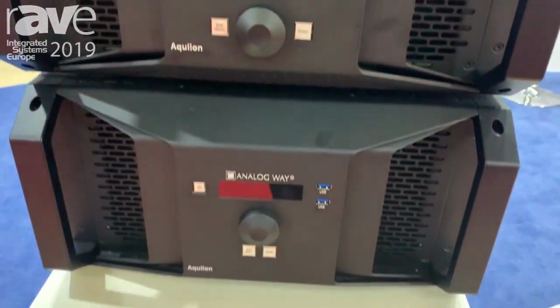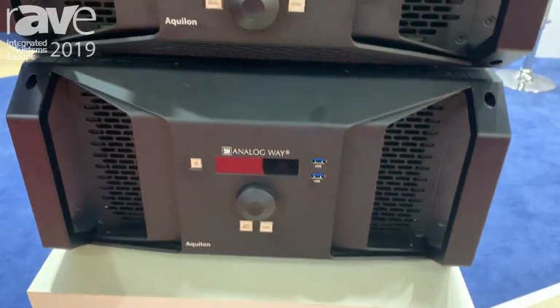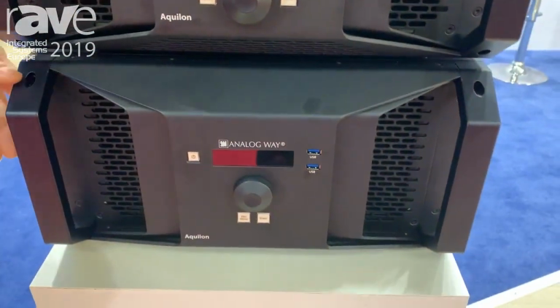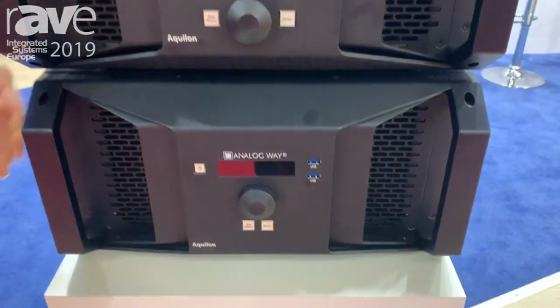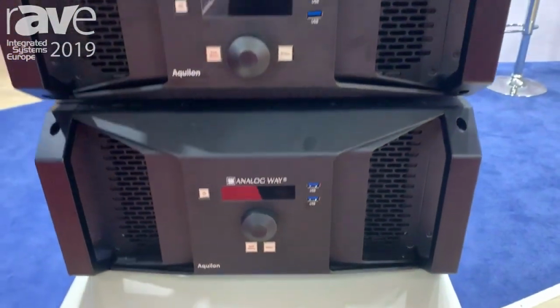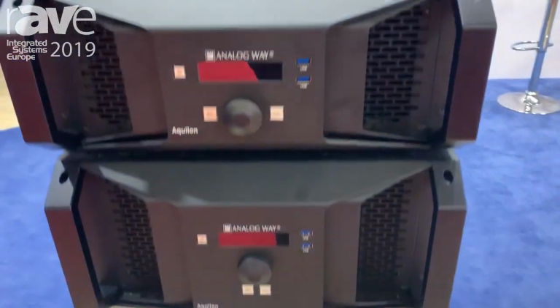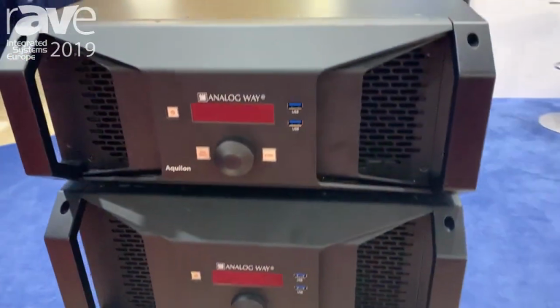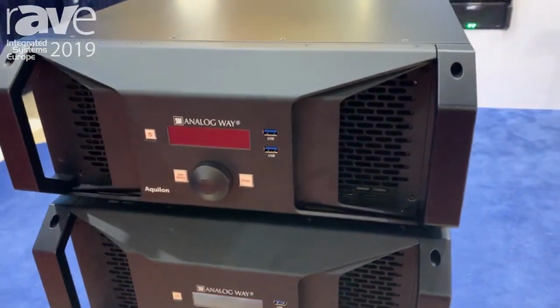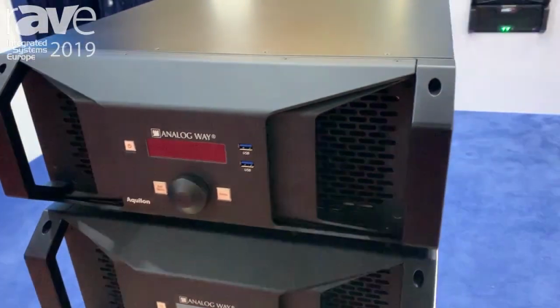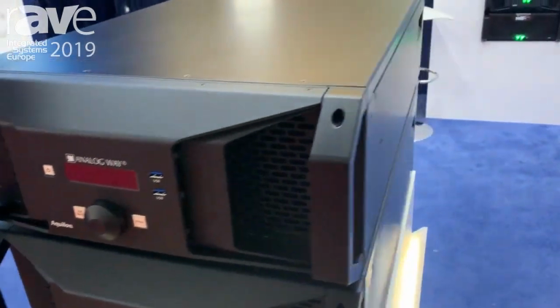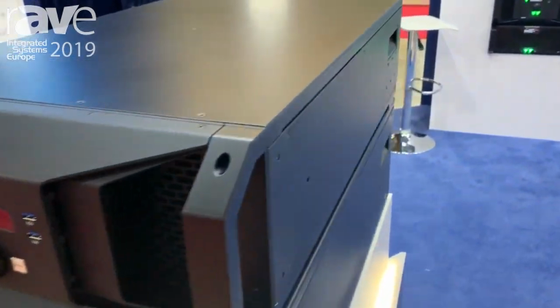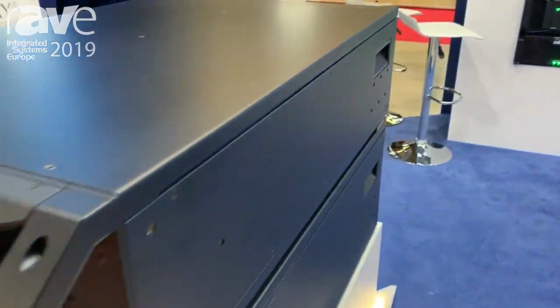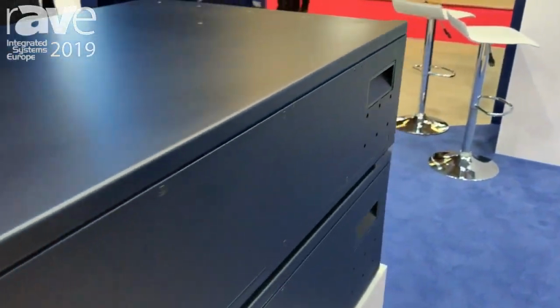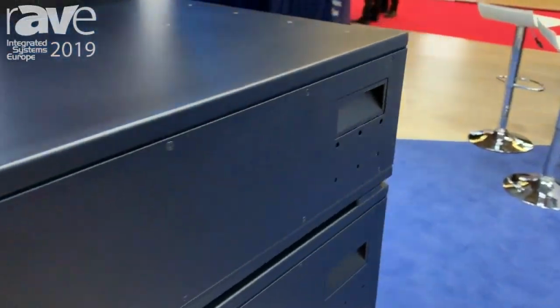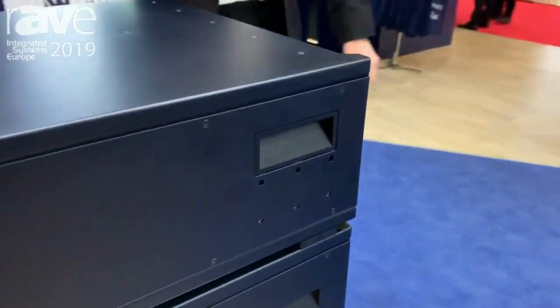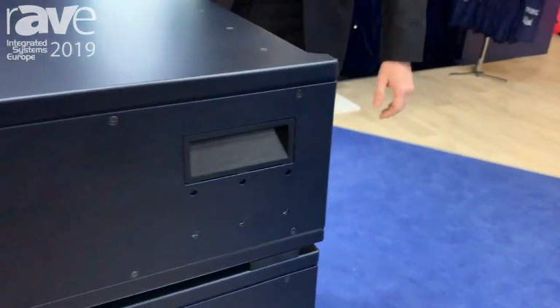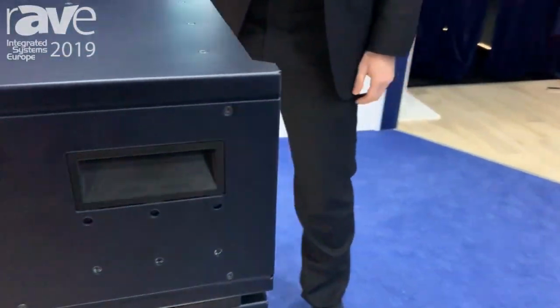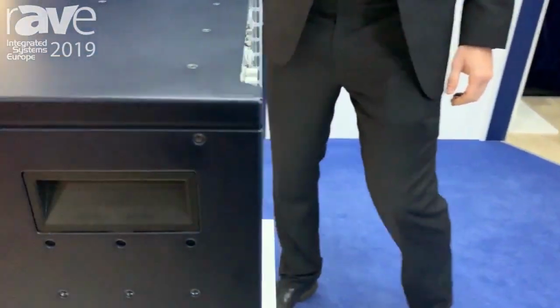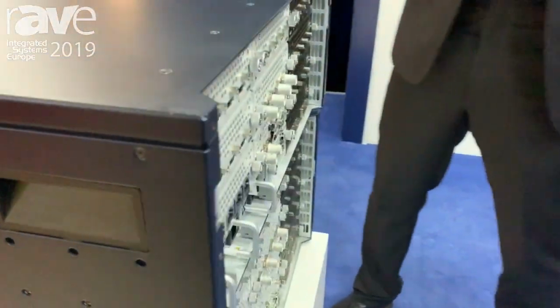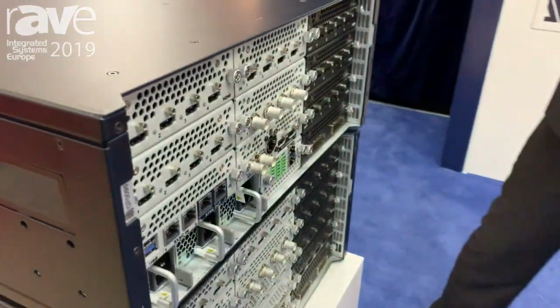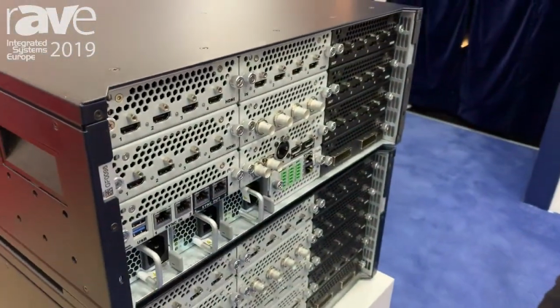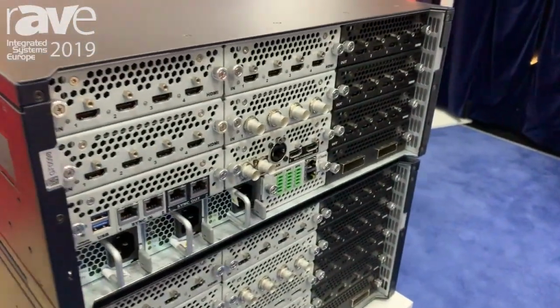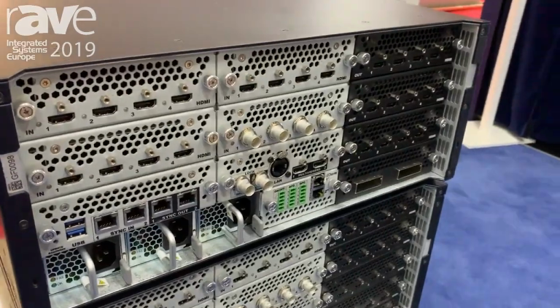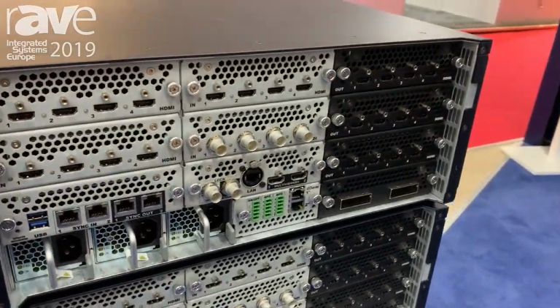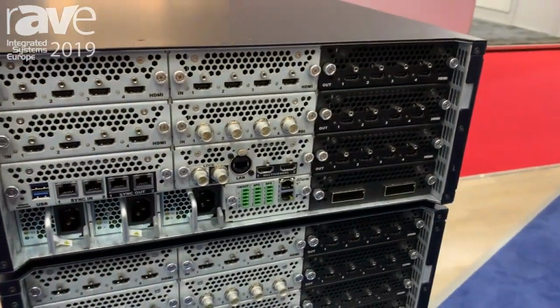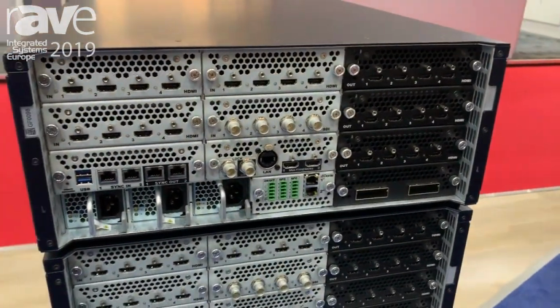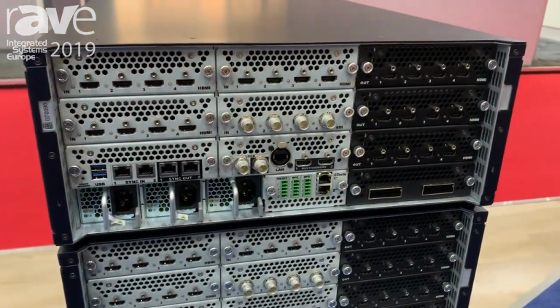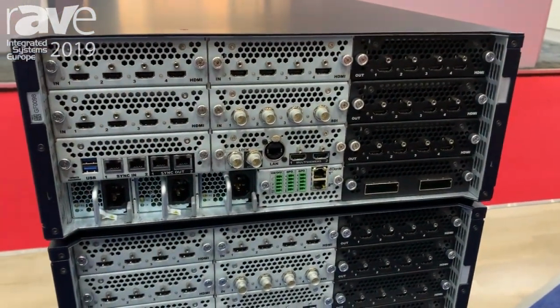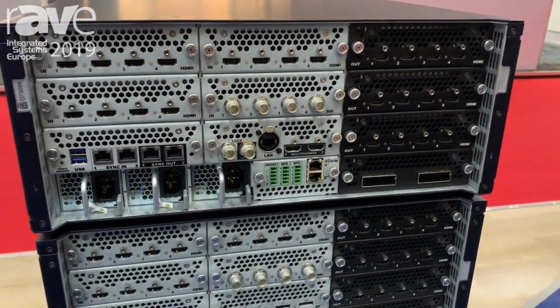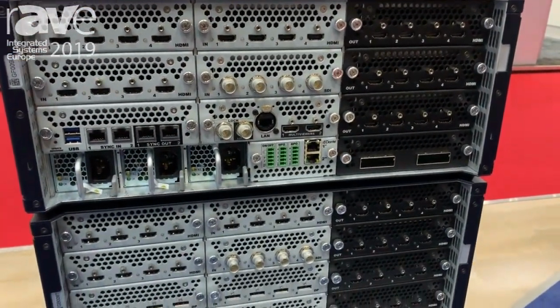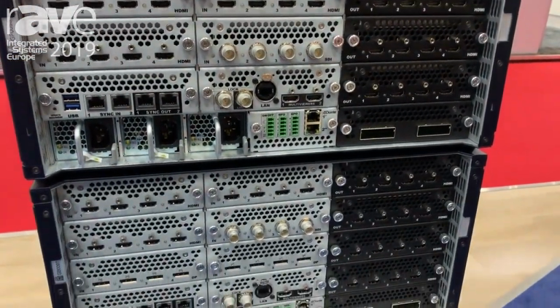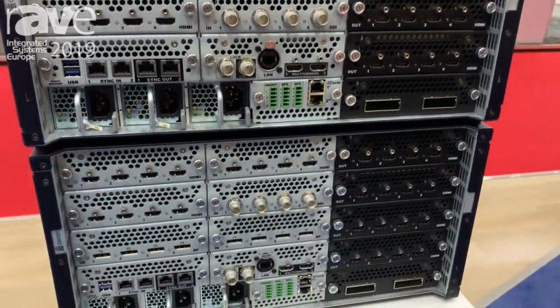Aqualon, our brand new product in the Live Premiere range, is our most powerful product yet and offers up to 24 4K60 inputs, 20 4K60 outputs, and 24 4K60 10-bit layers.